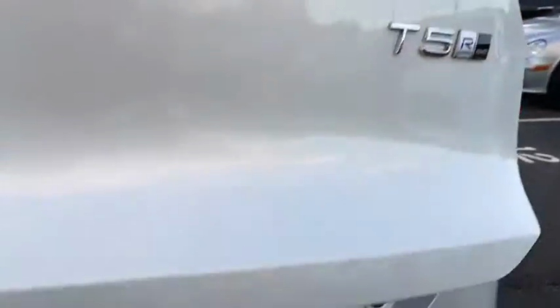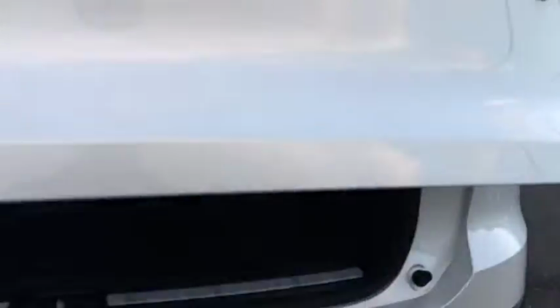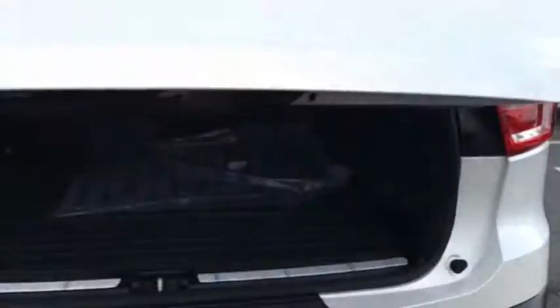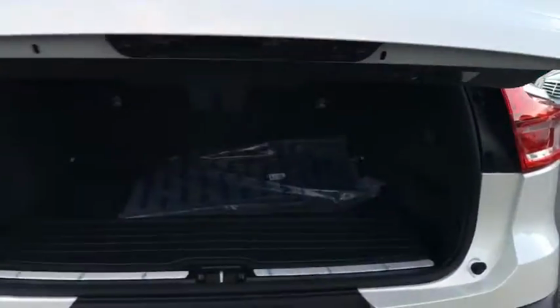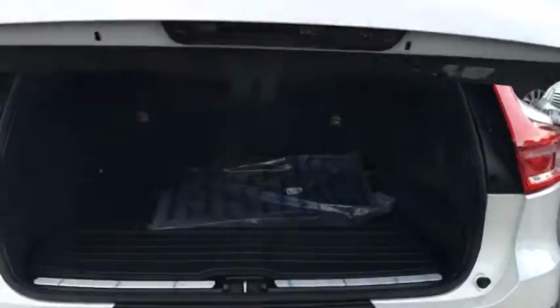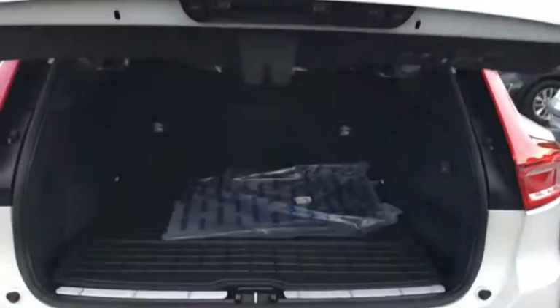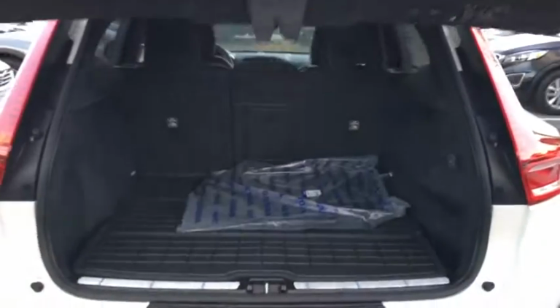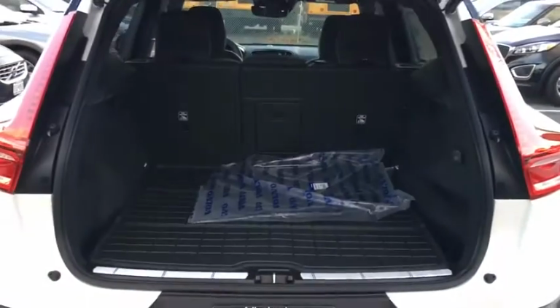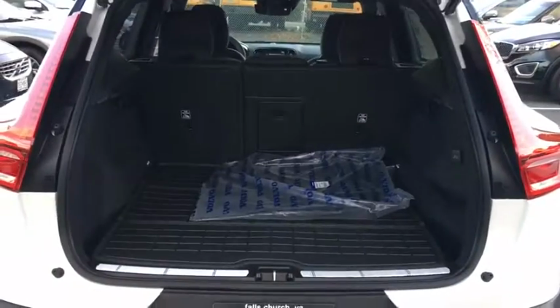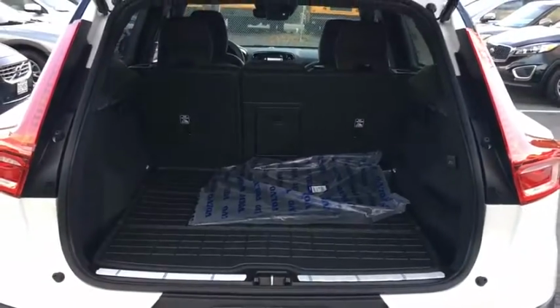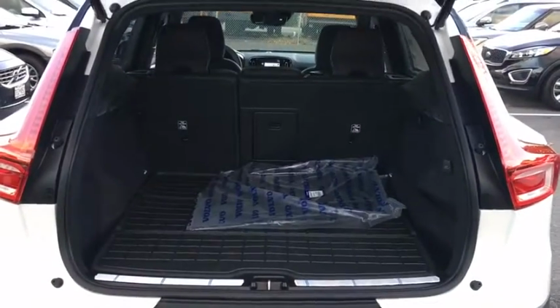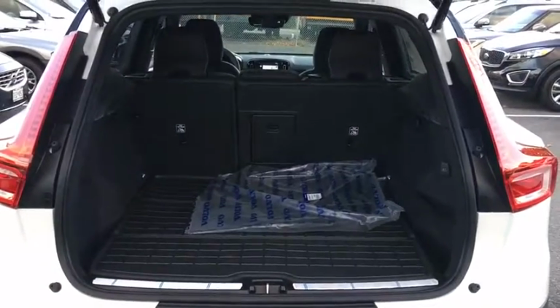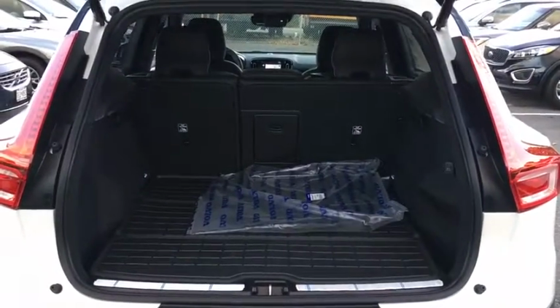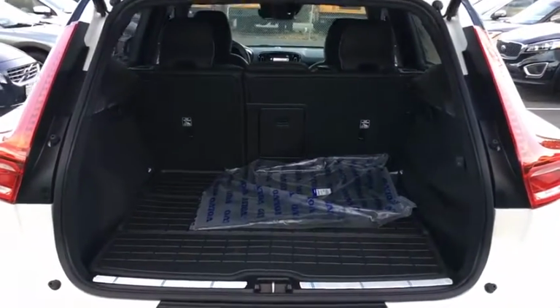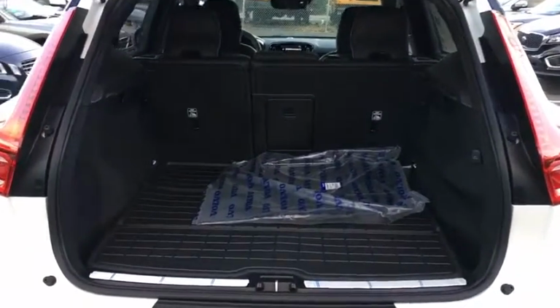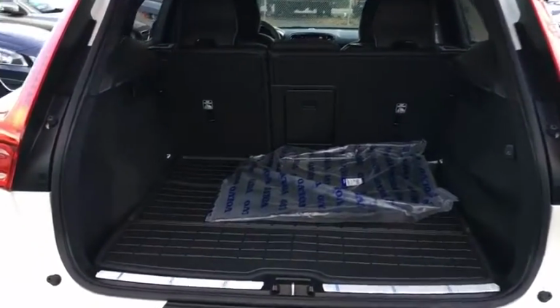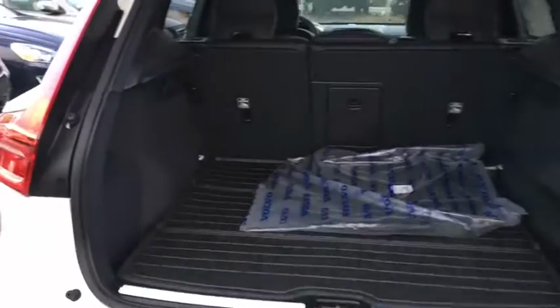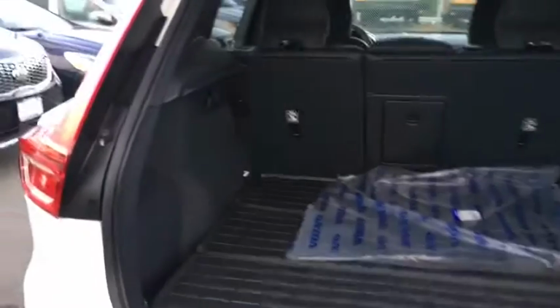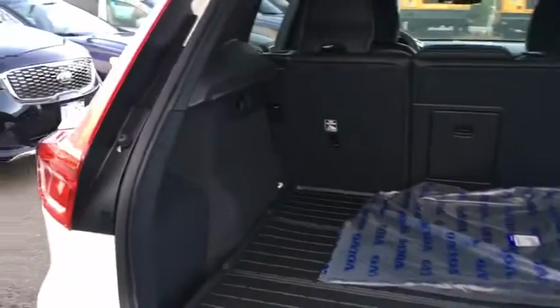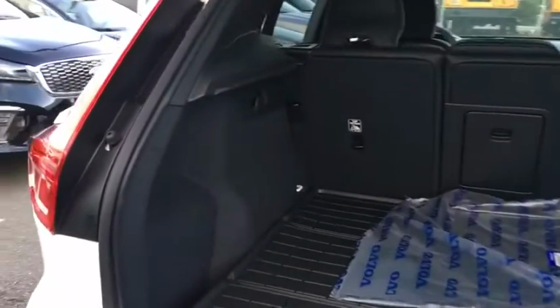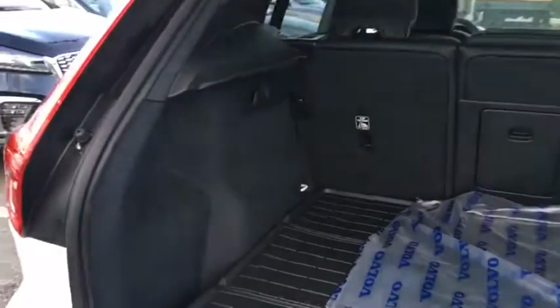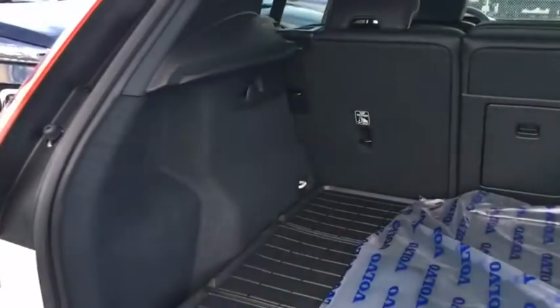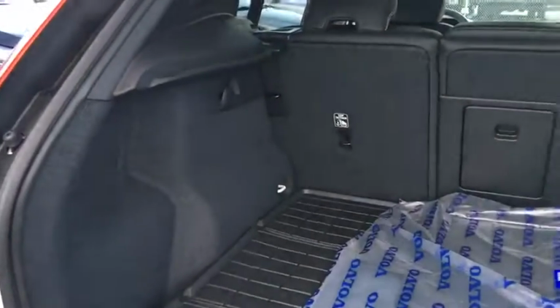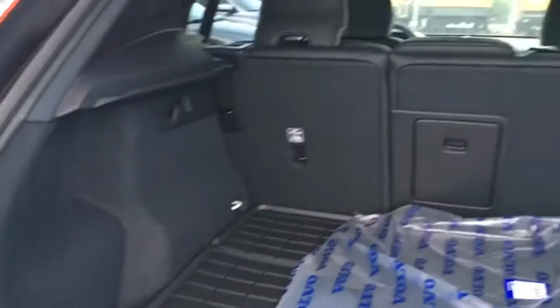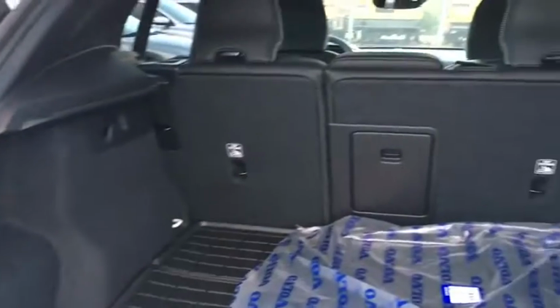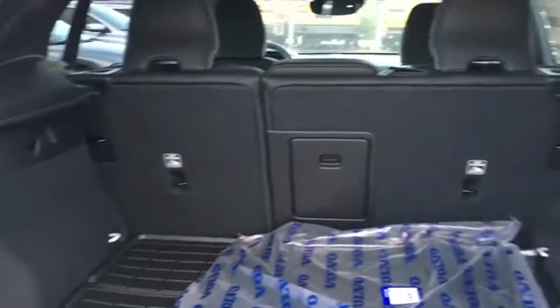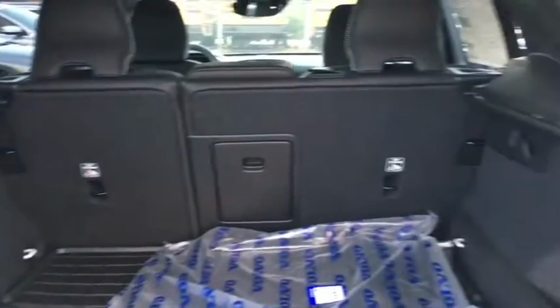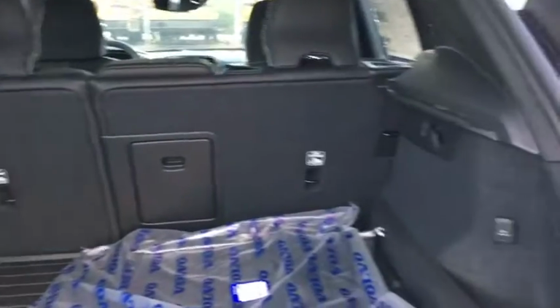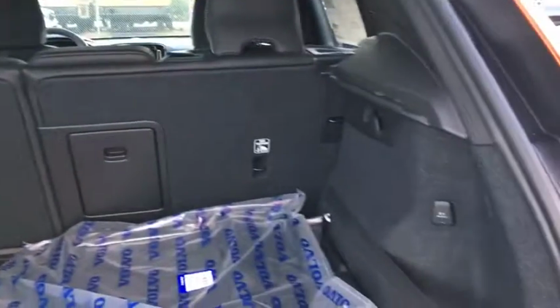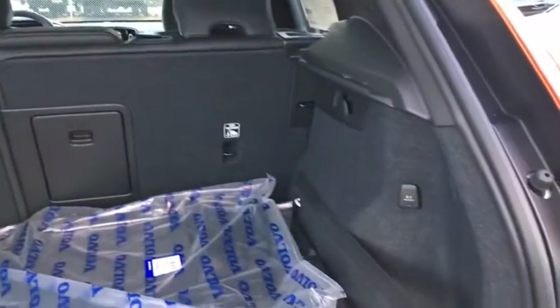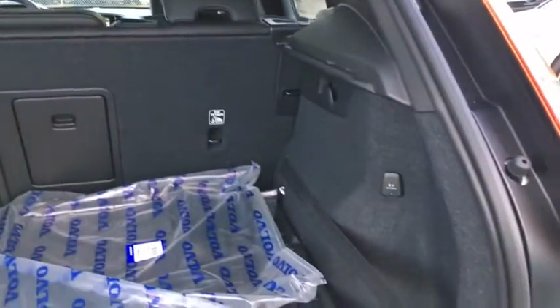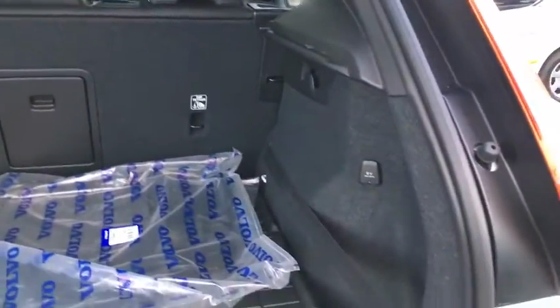Rear window defroster, electronic stability control, security system, remote keyless entry, power moonroof, tachometer, panic alarm.